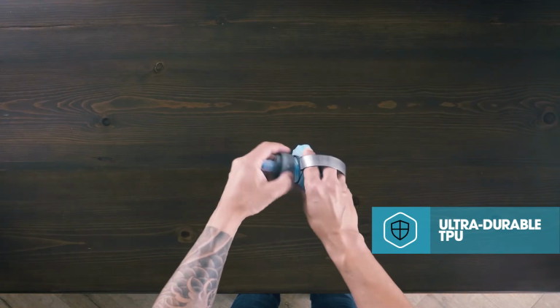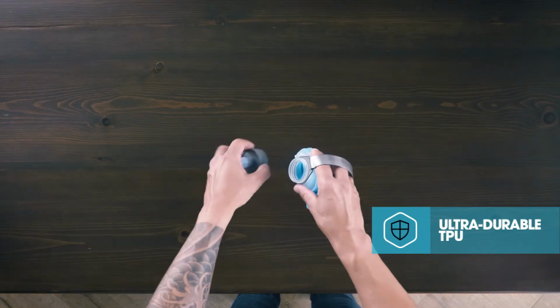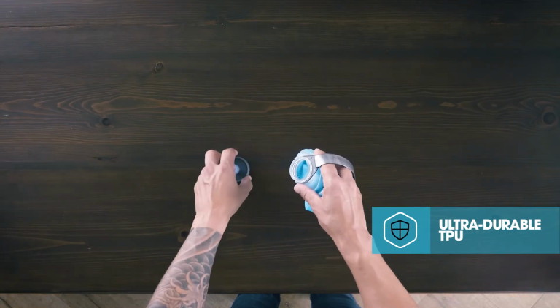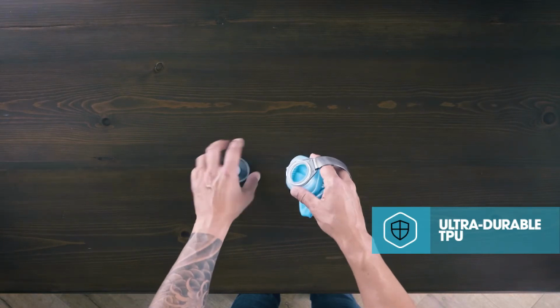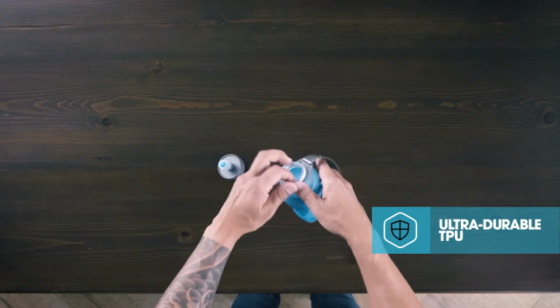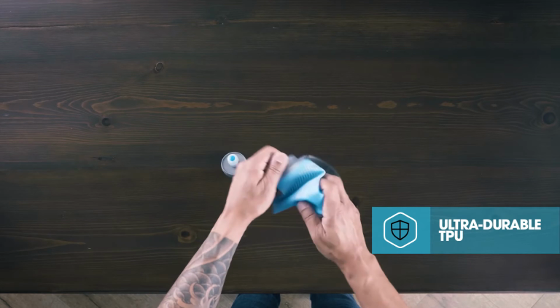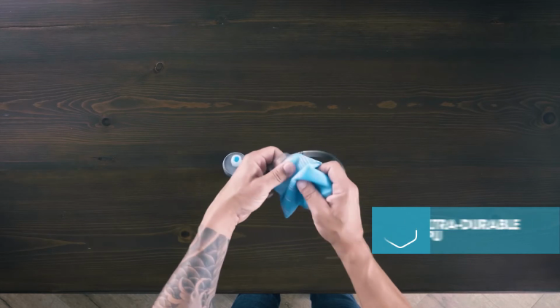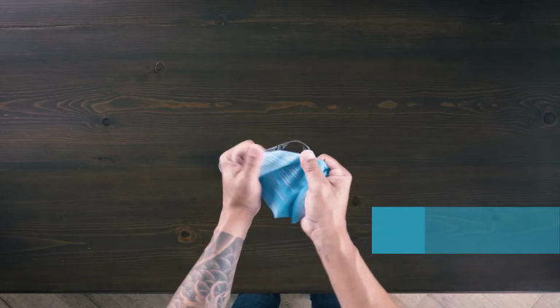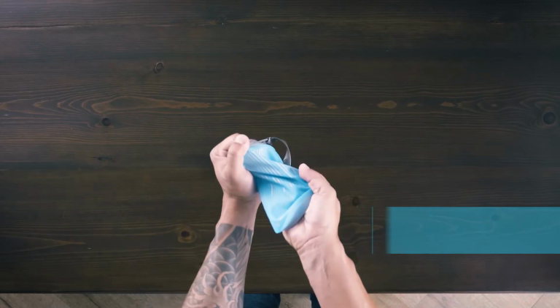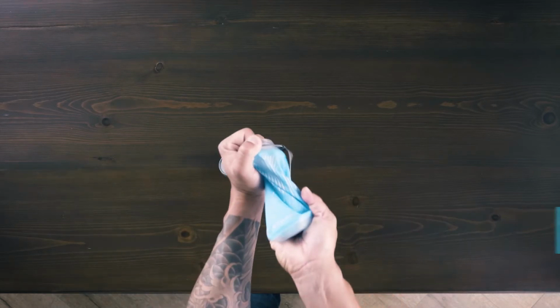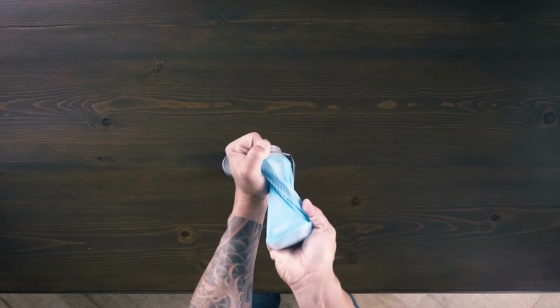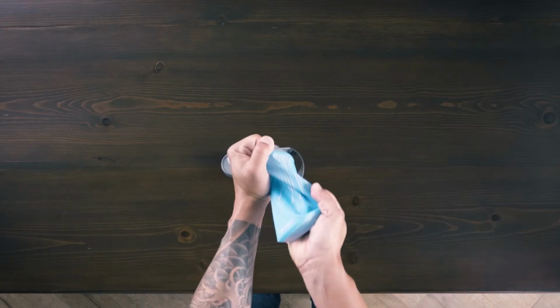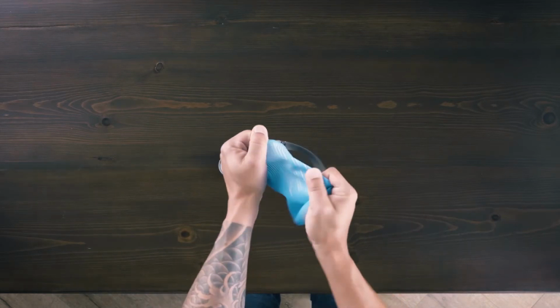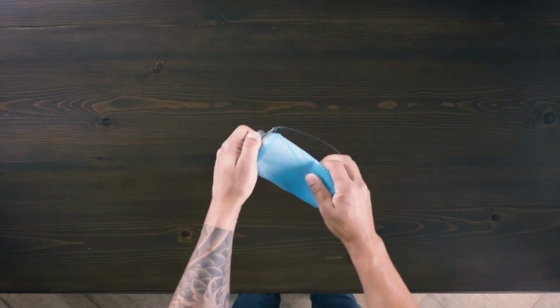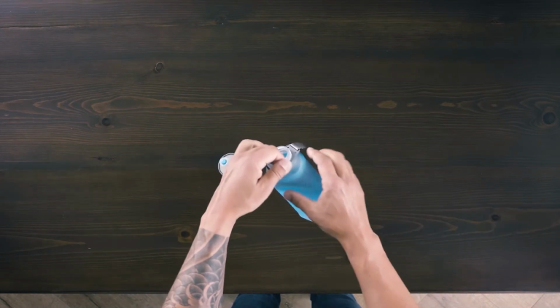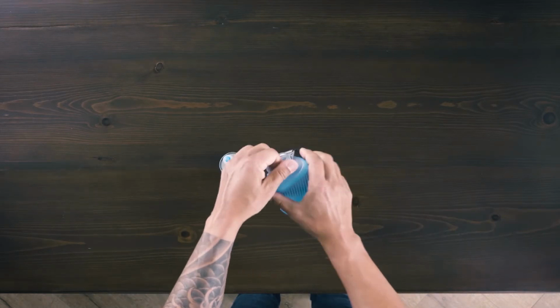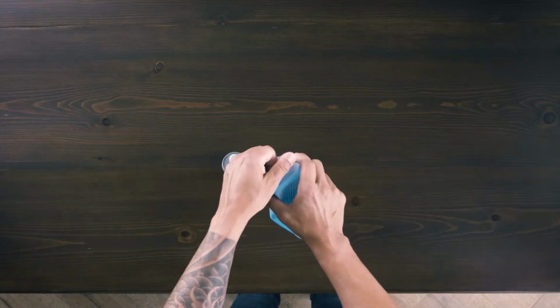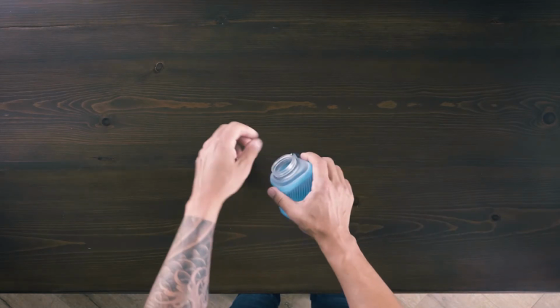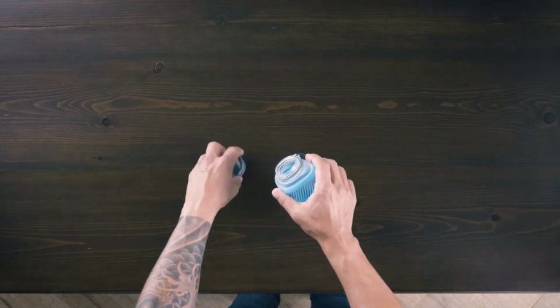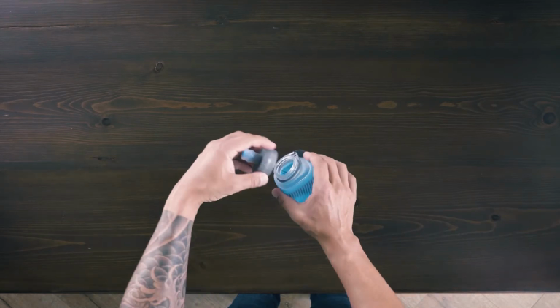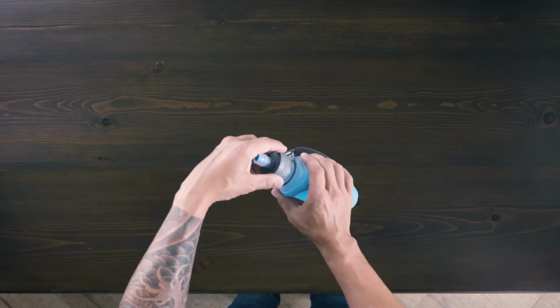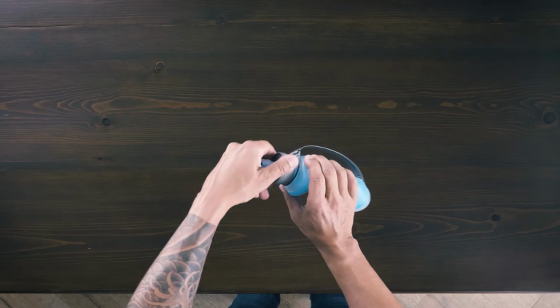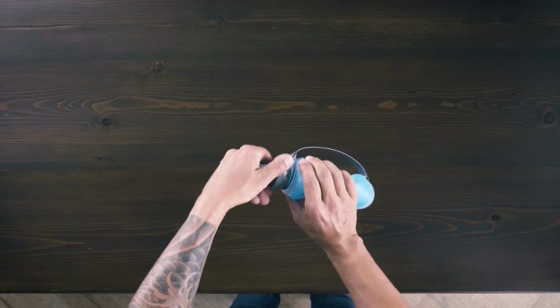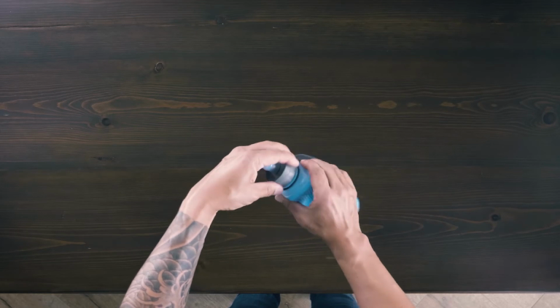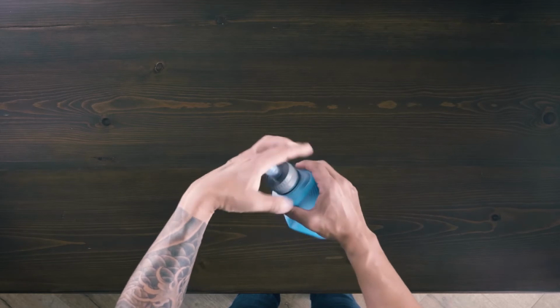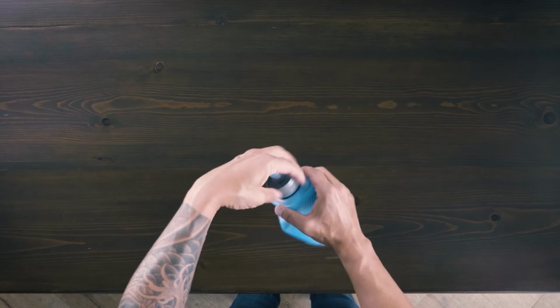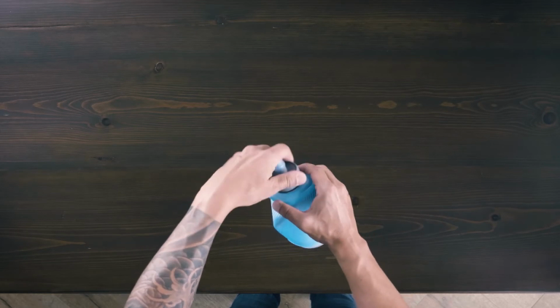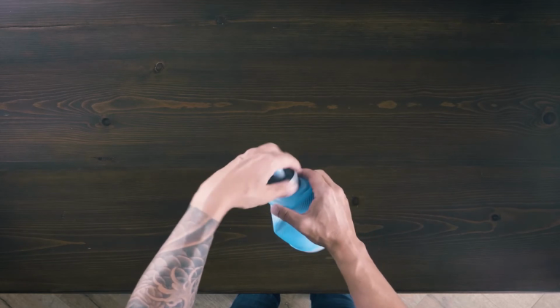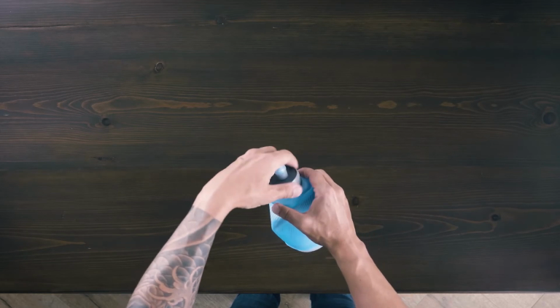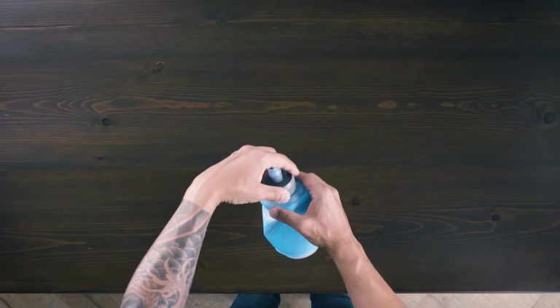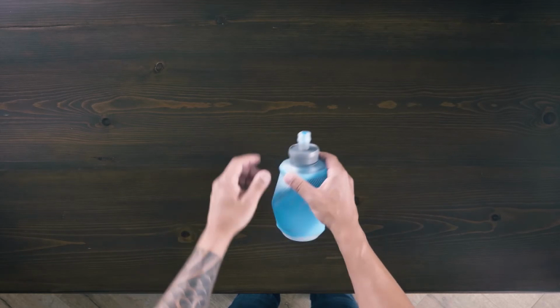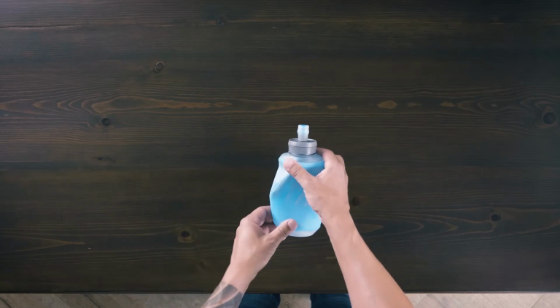The SF500 was designed for the minimalist runner, shrinking as you drink for ultimate portability and minimal water movement.